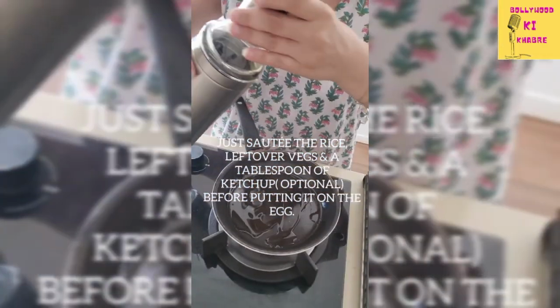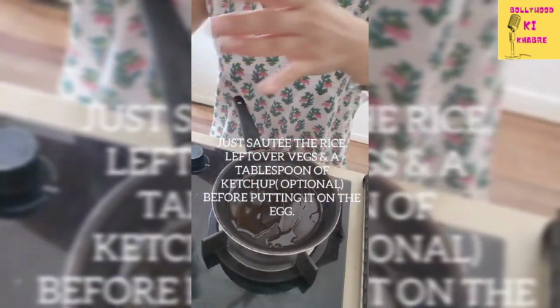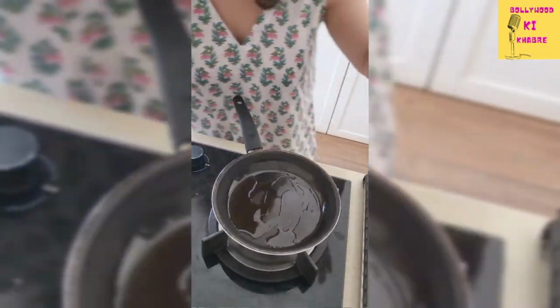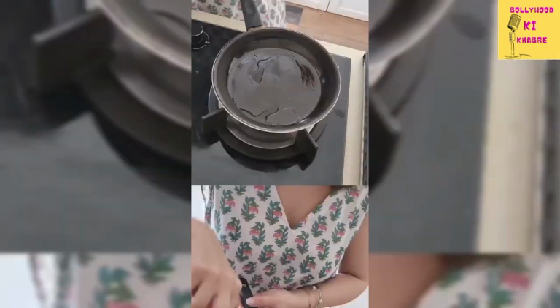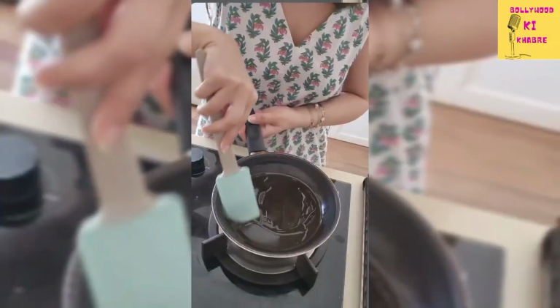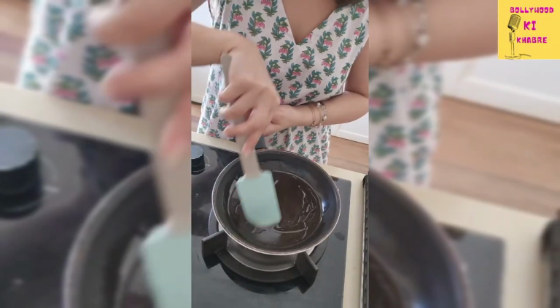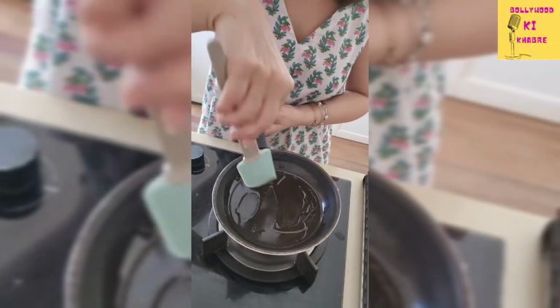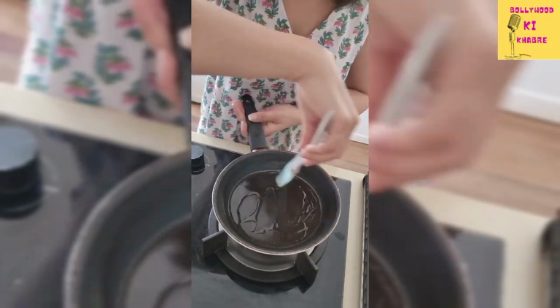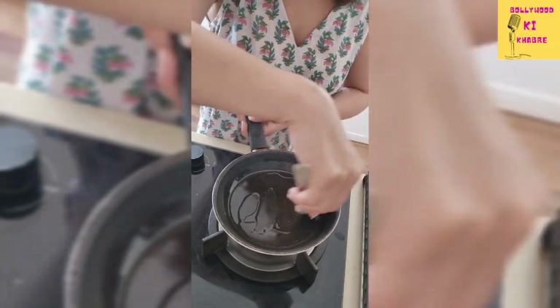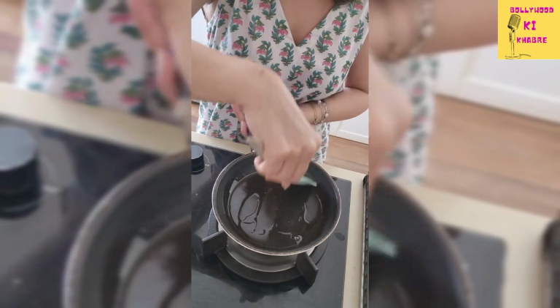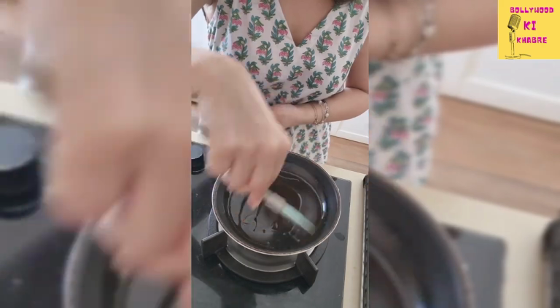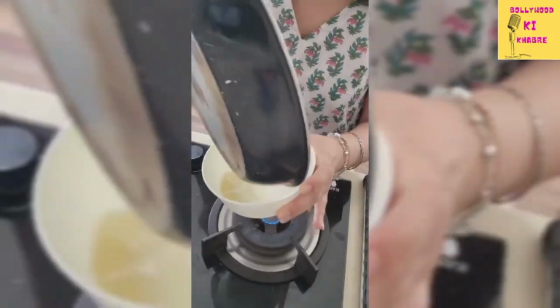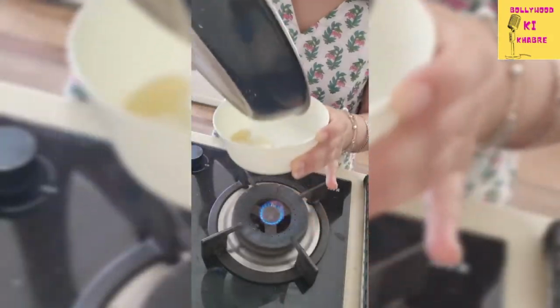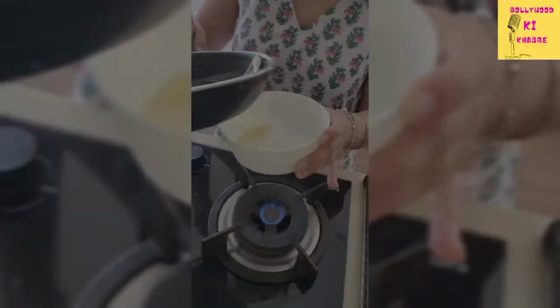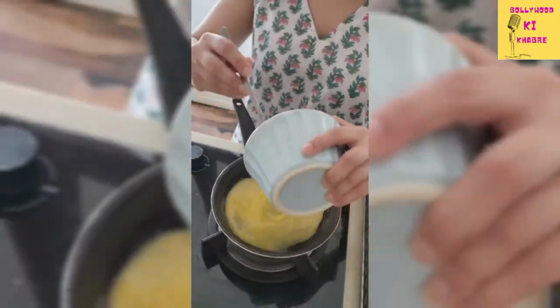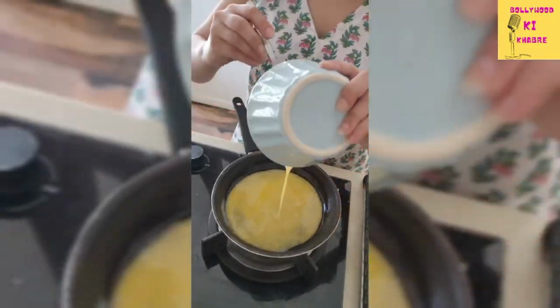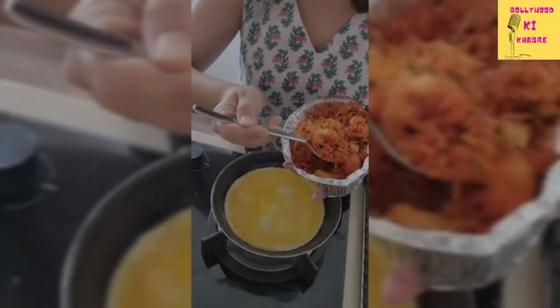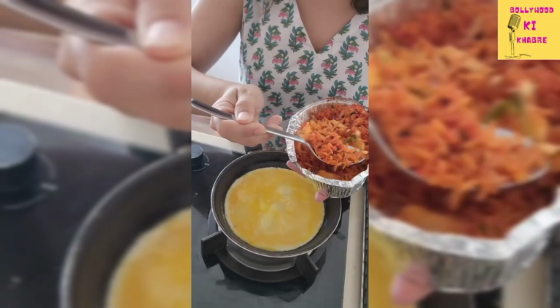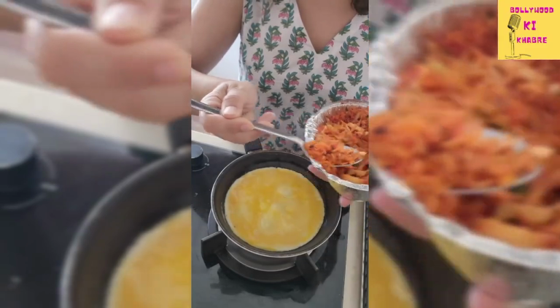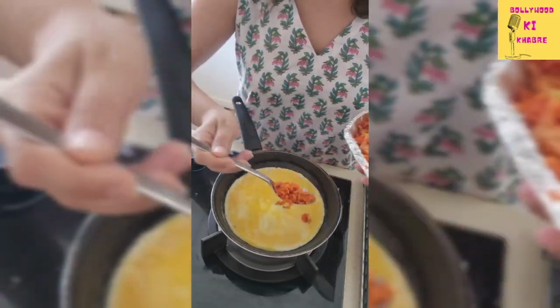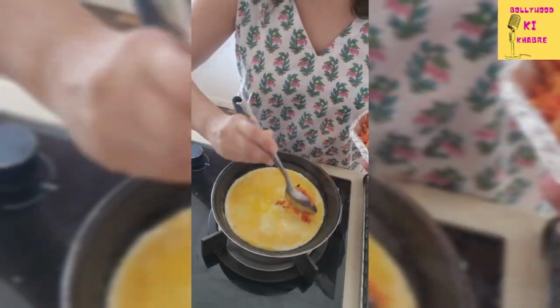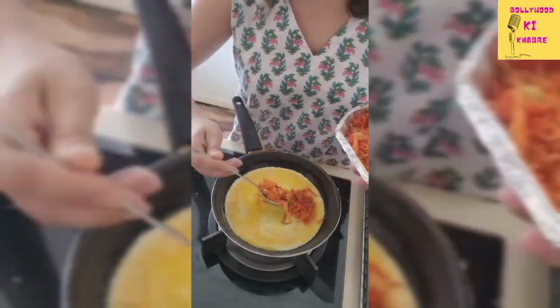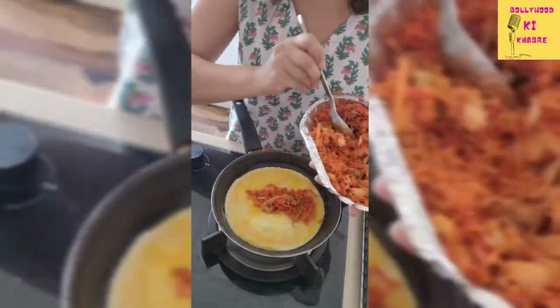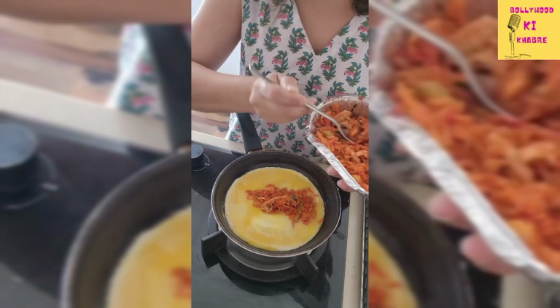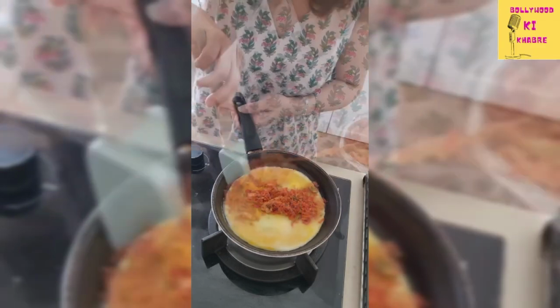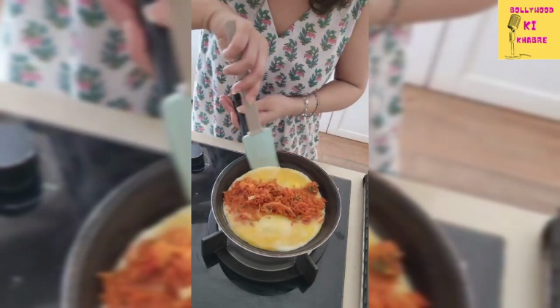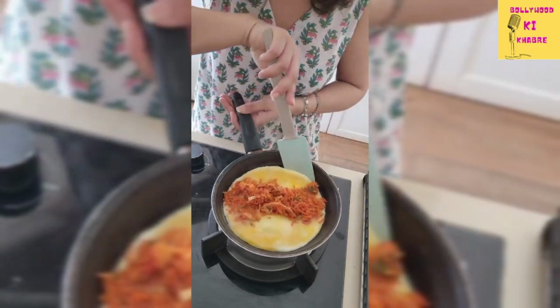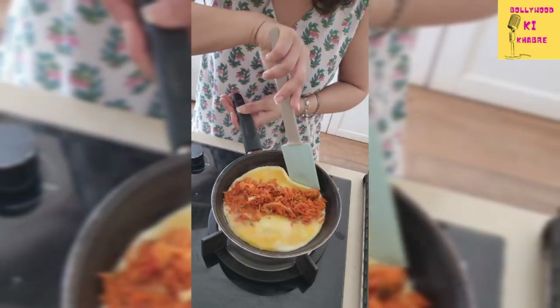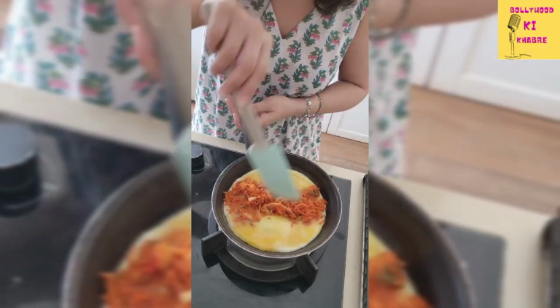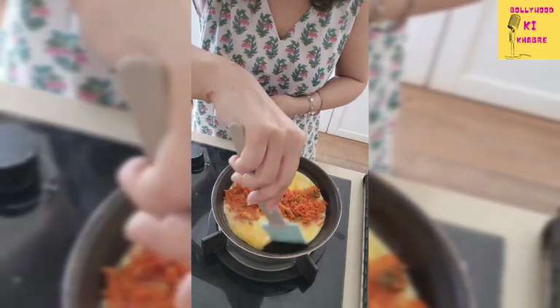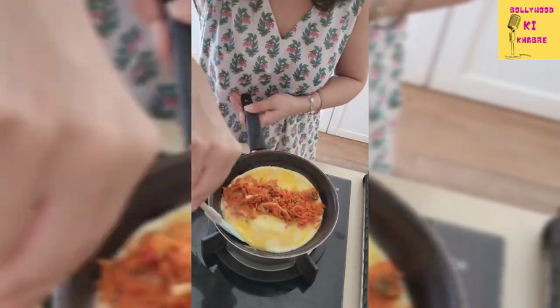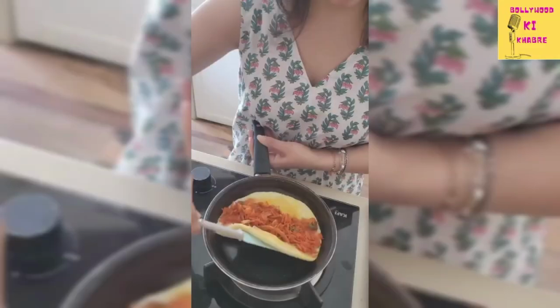What I like to do is line the side of my frying pan. If there is too much oil, just kick it out. Then start putting your rice only in the center of the egg.